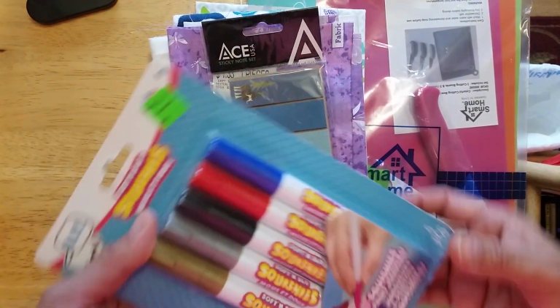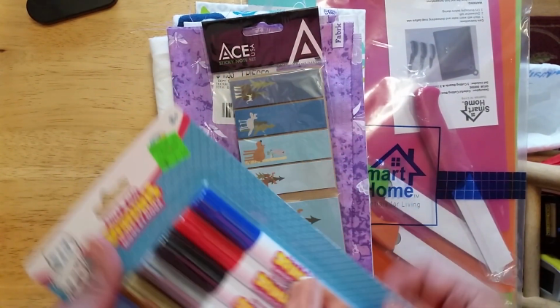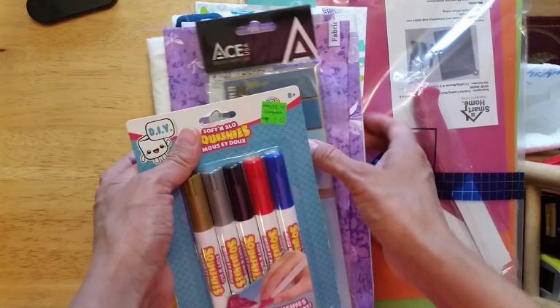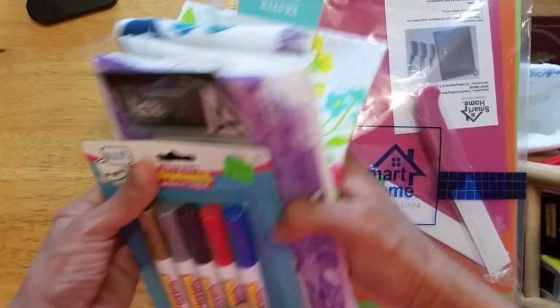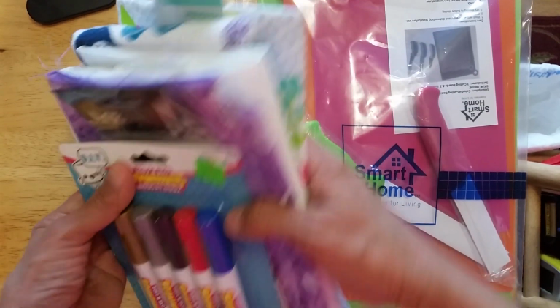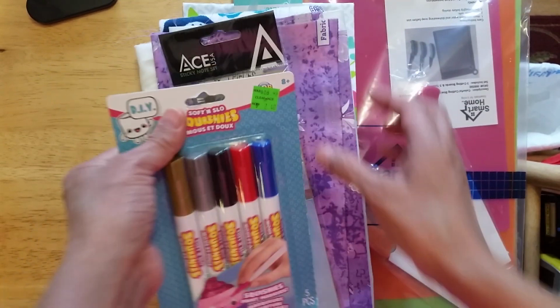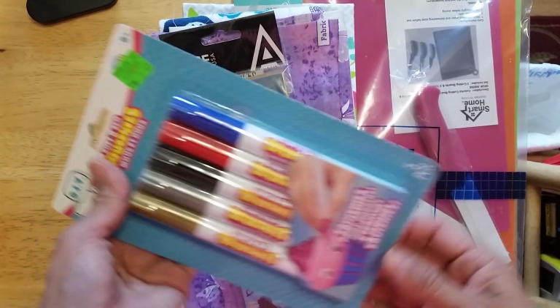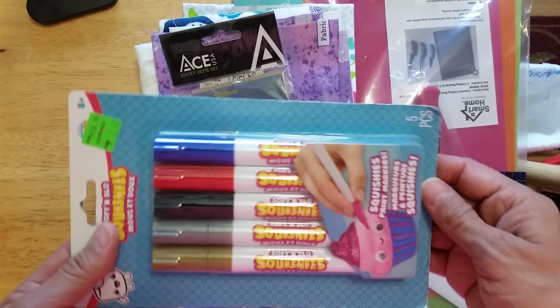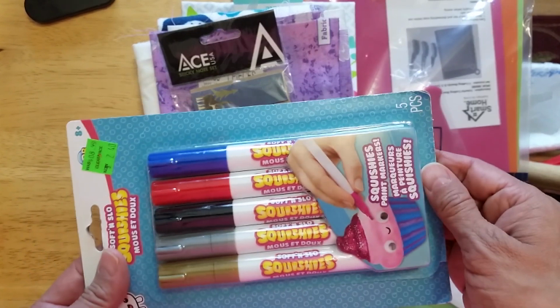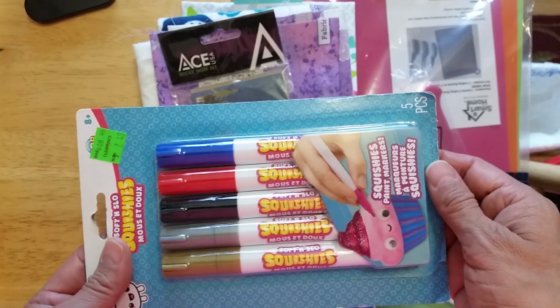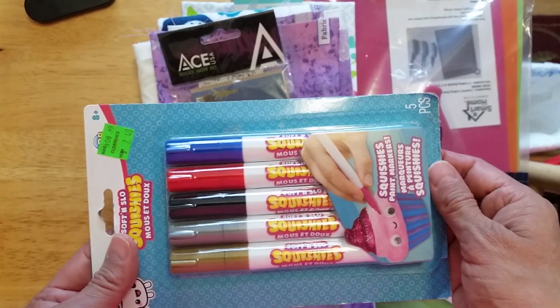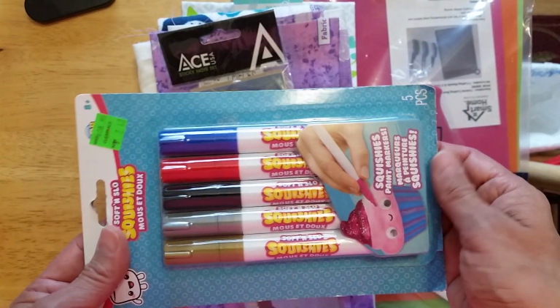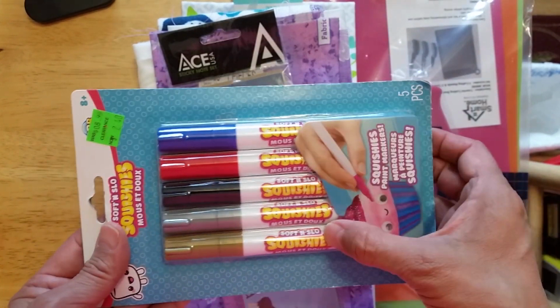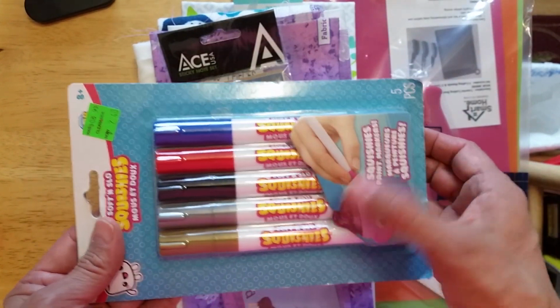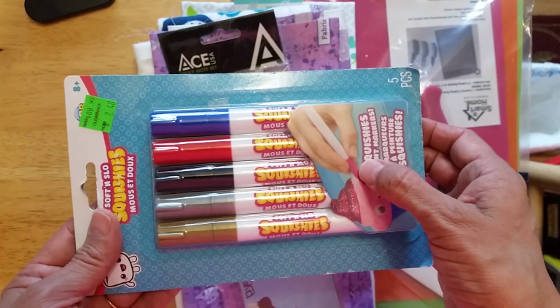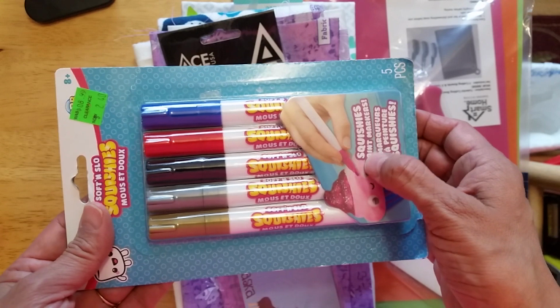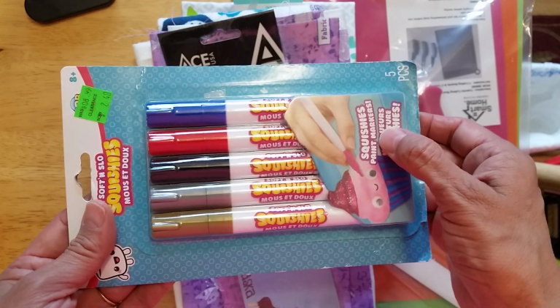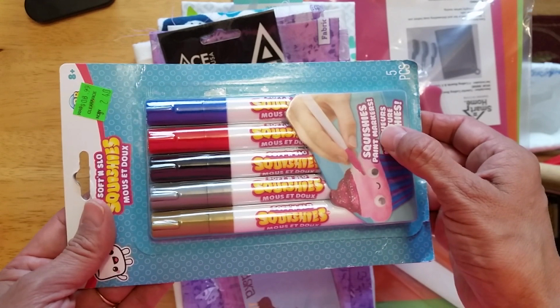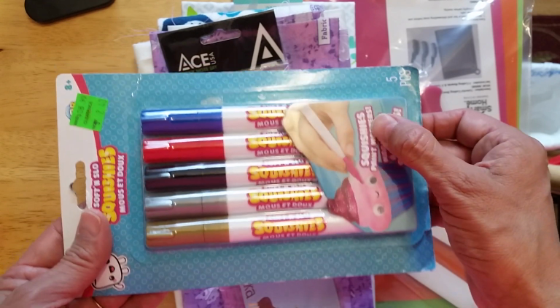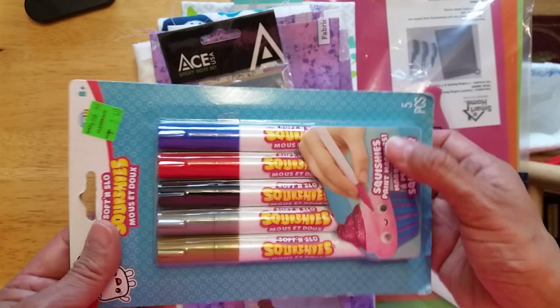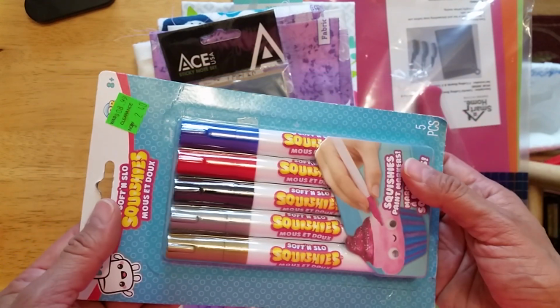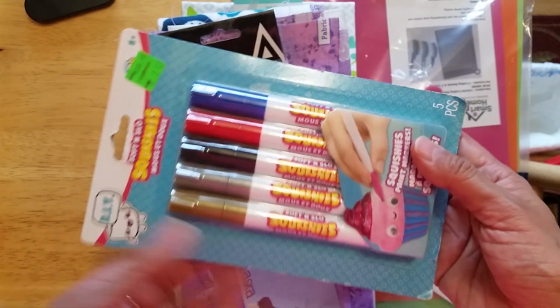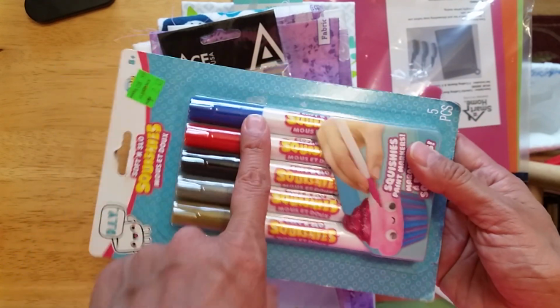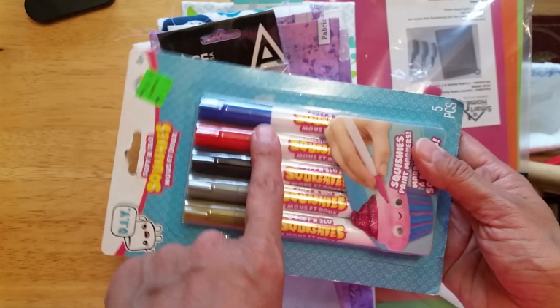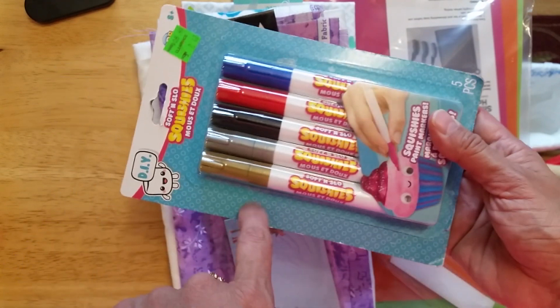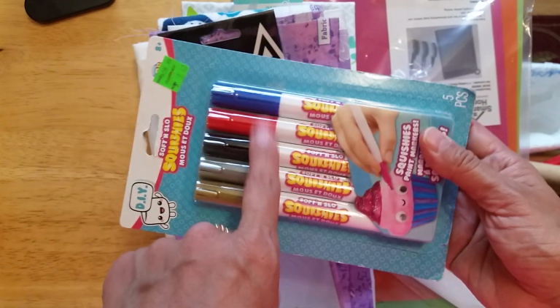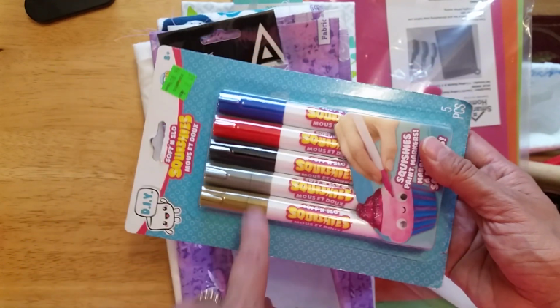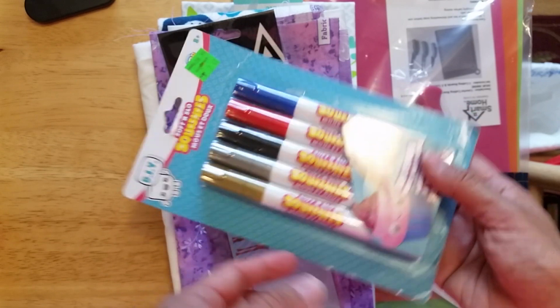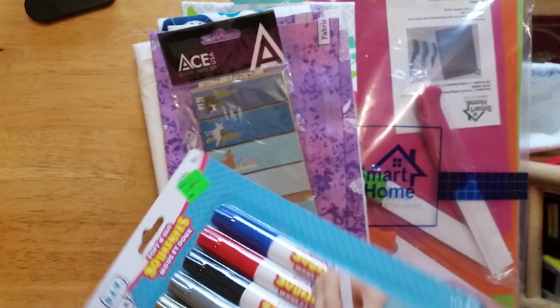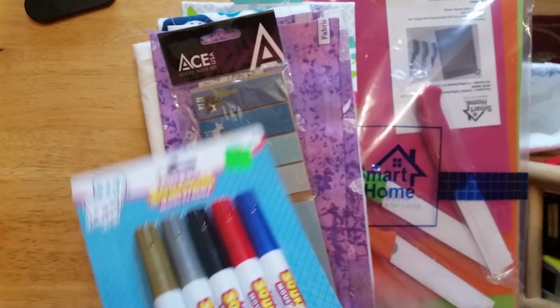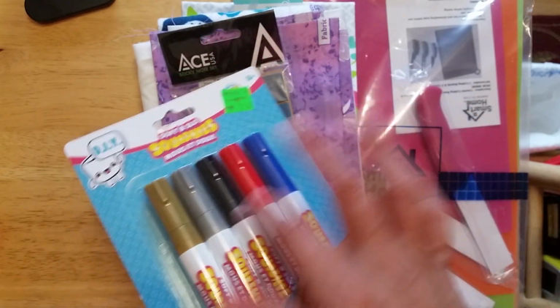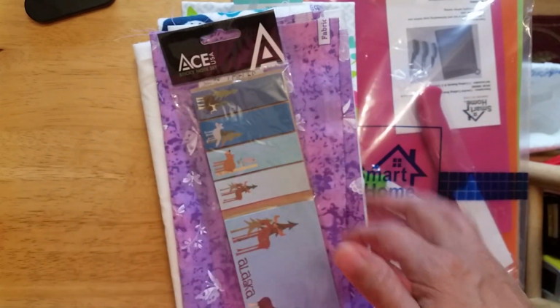And then this stack came from Walmart — Squishy's, they're paint markers. I like painting, and I love these colors.